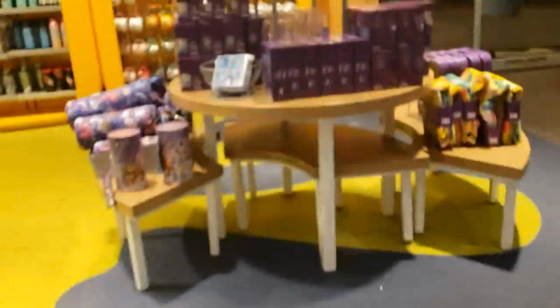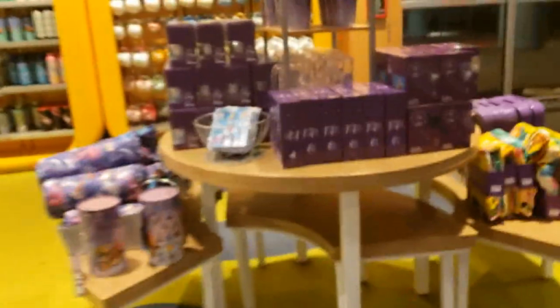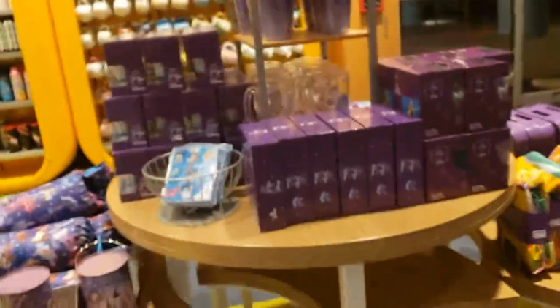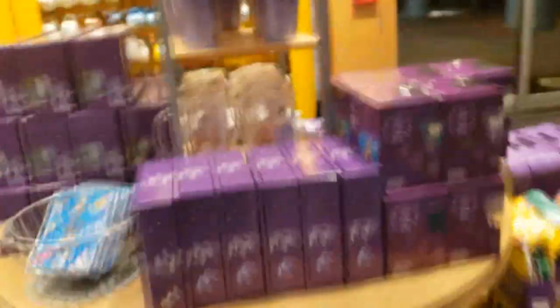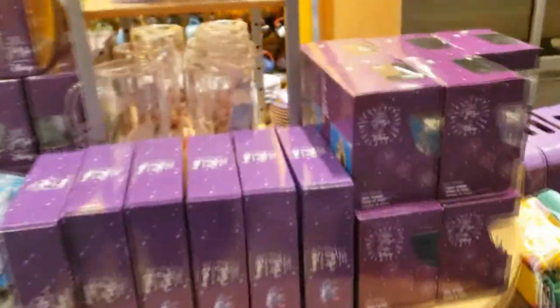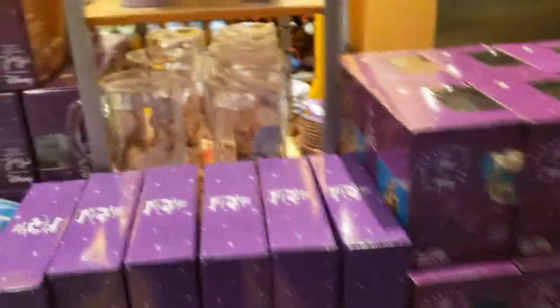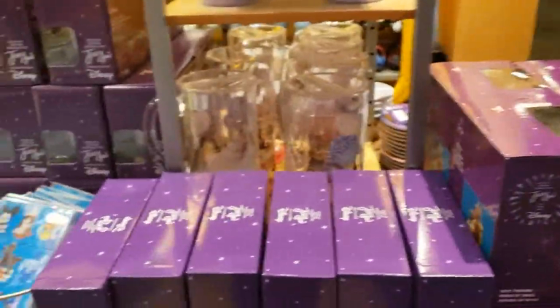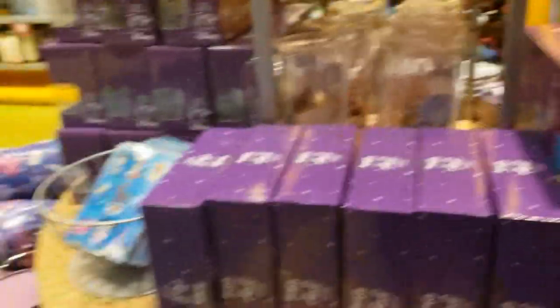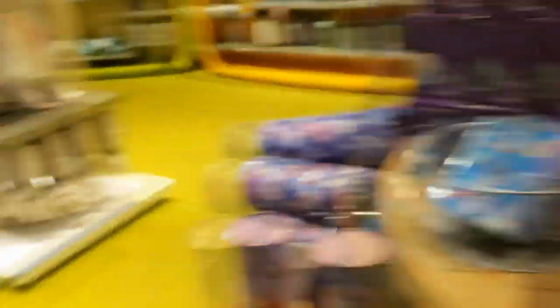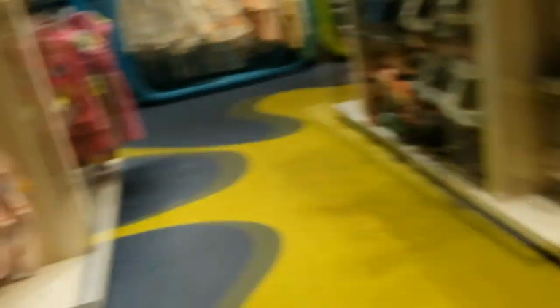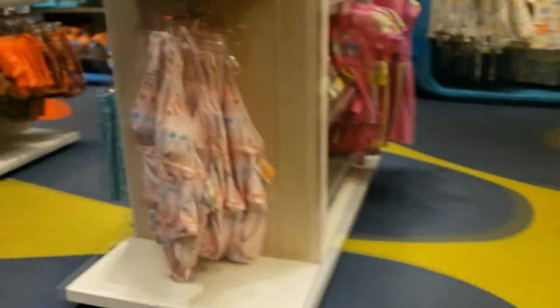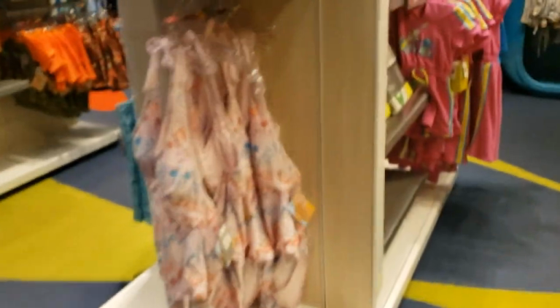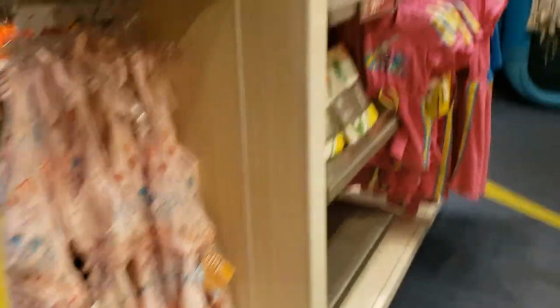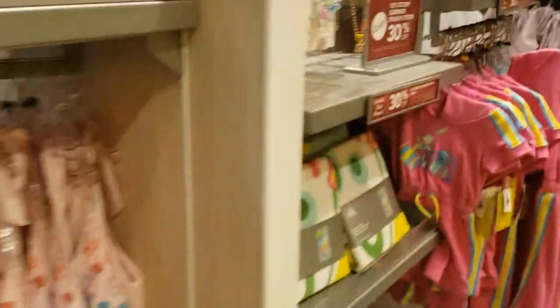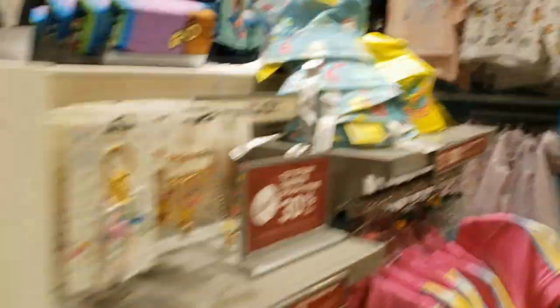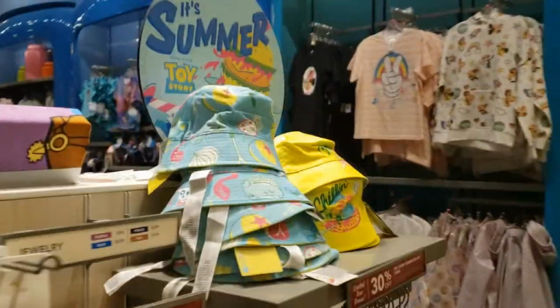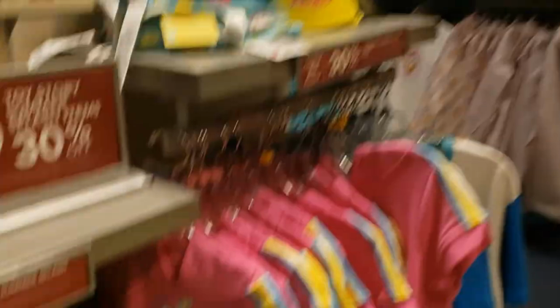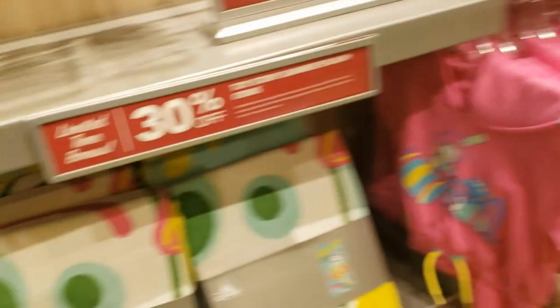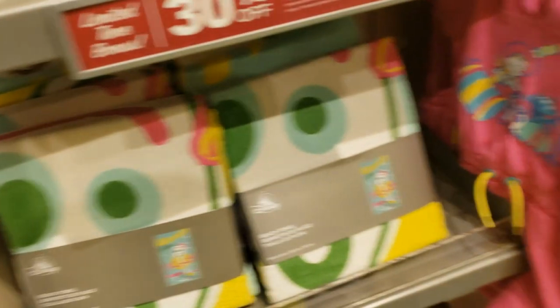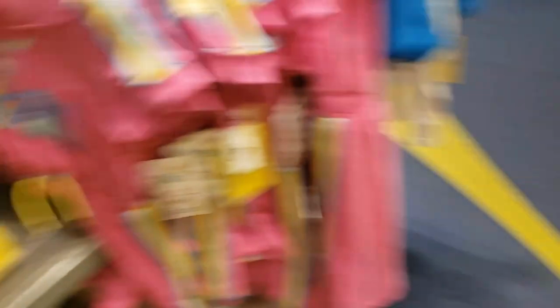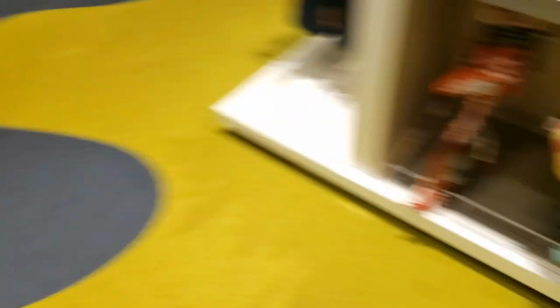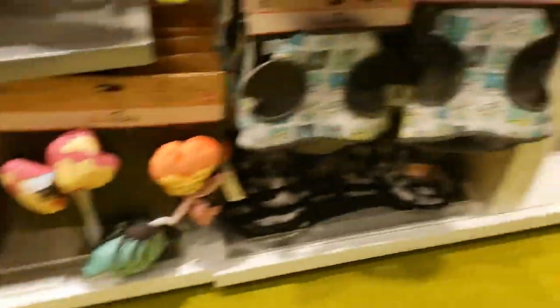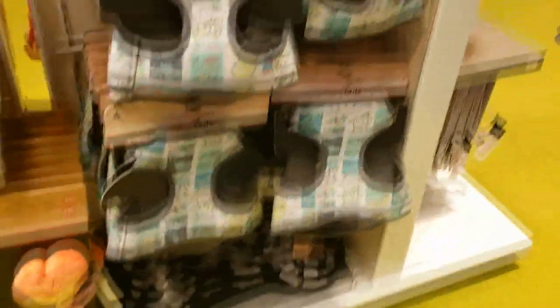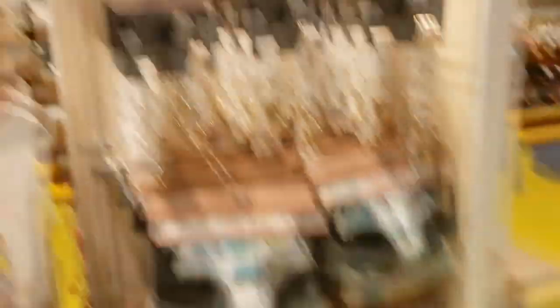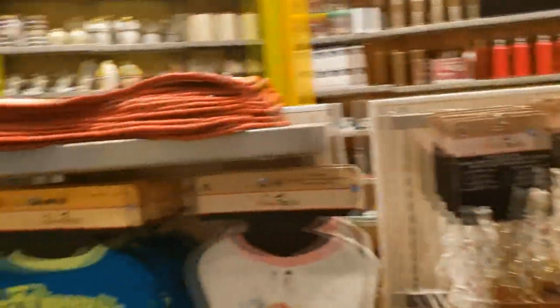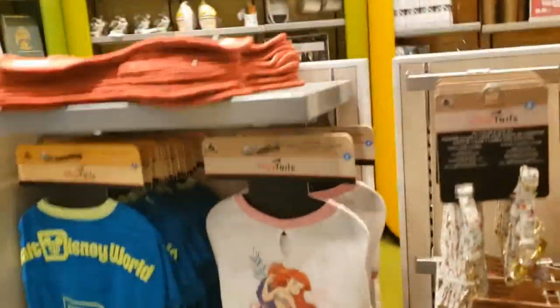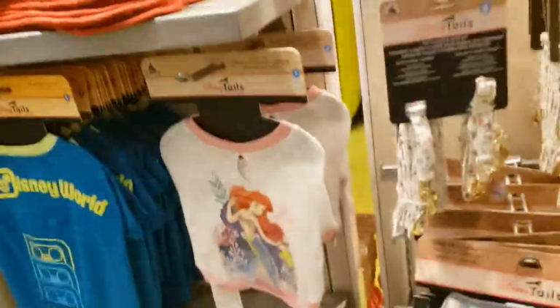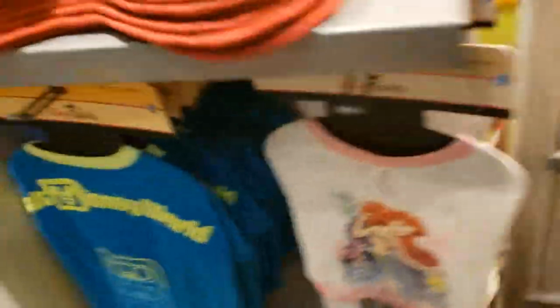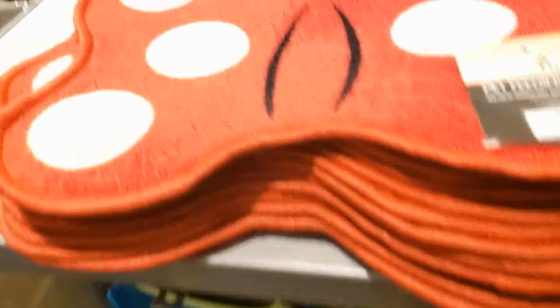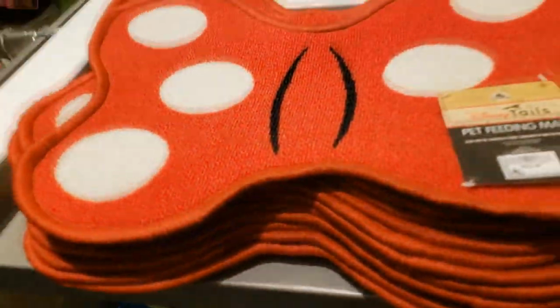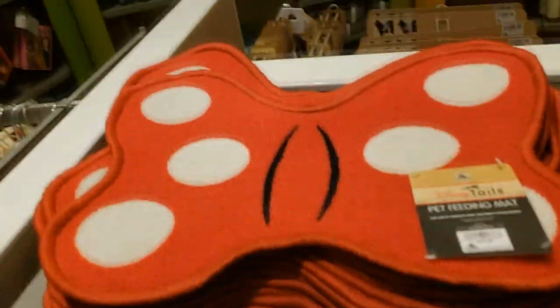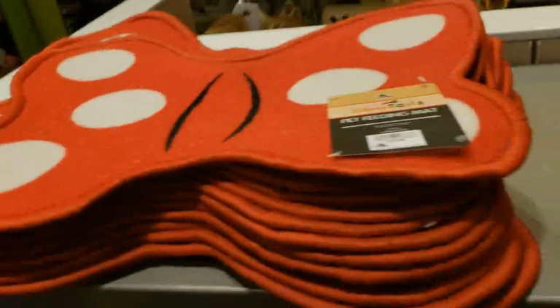And then over here we have various purple items that are supposed to go with the other items. Toy Story summer stuff is 30% off. More pet stuff — there's a little mat for your pet.